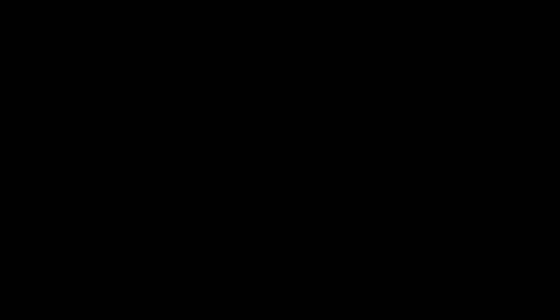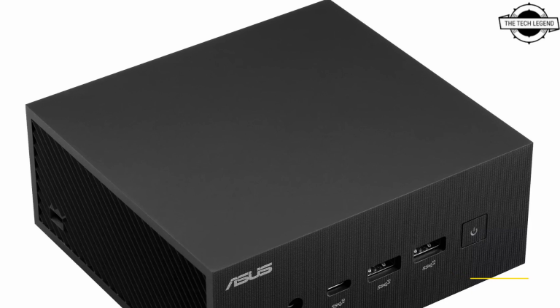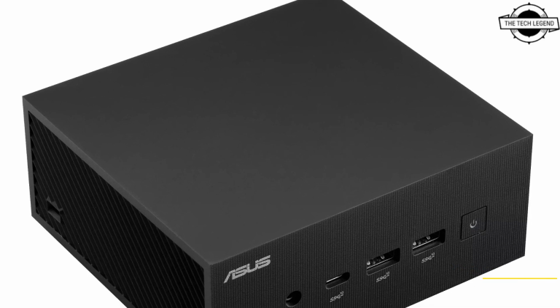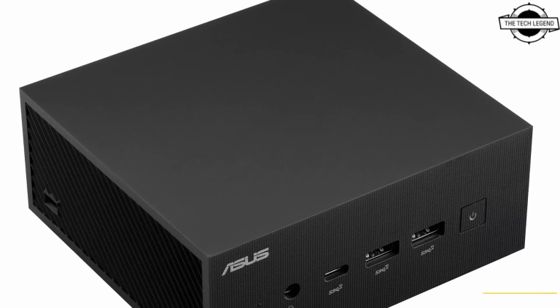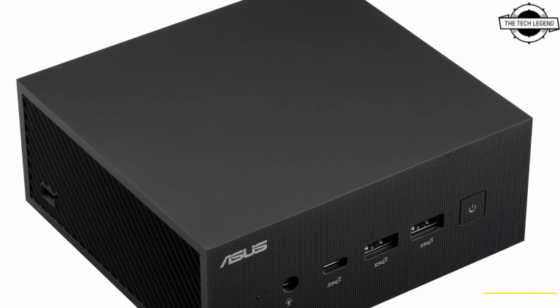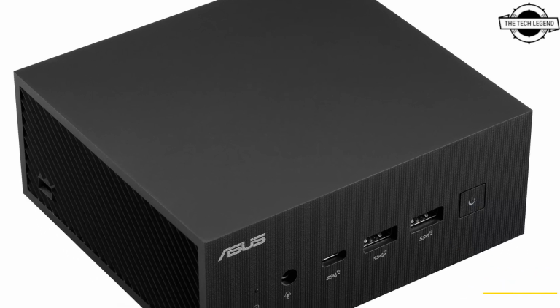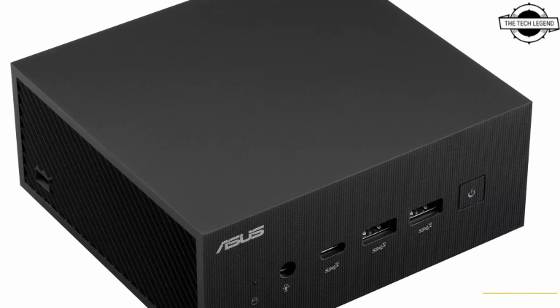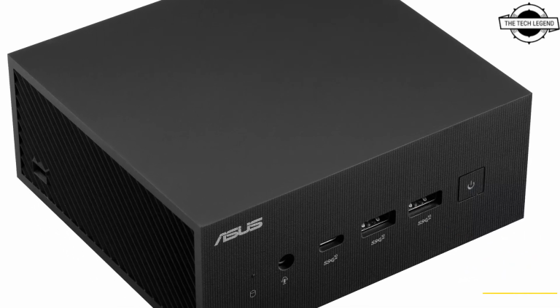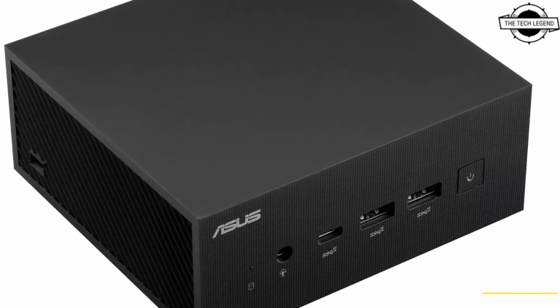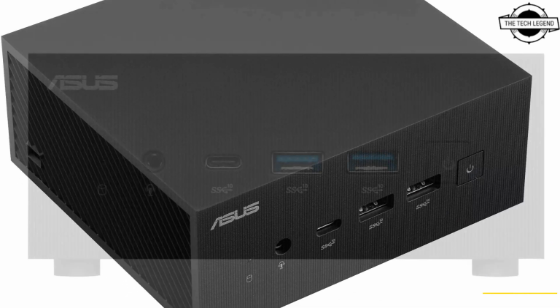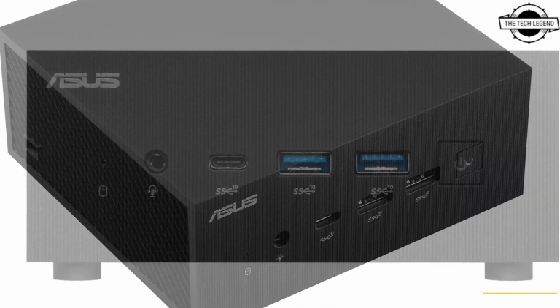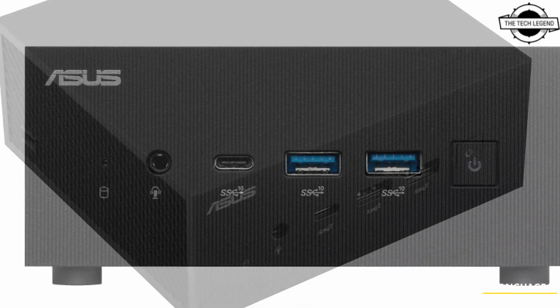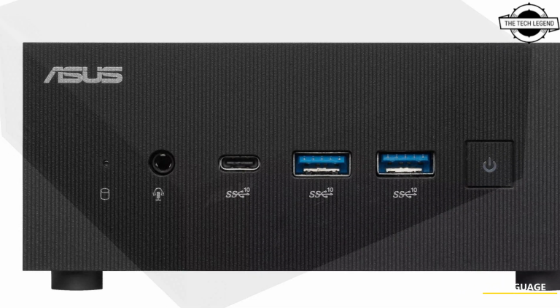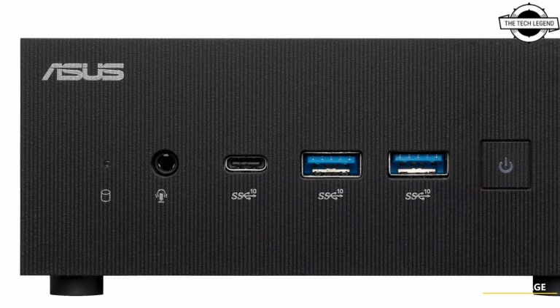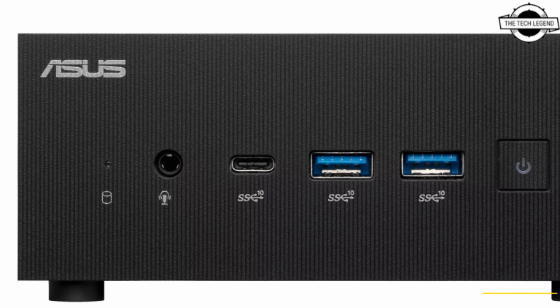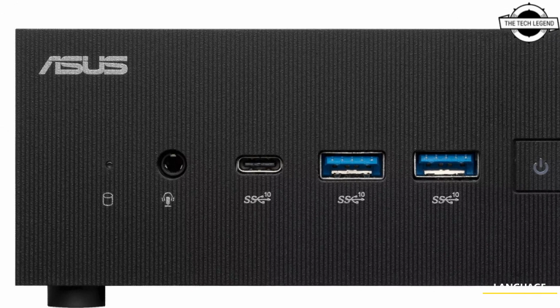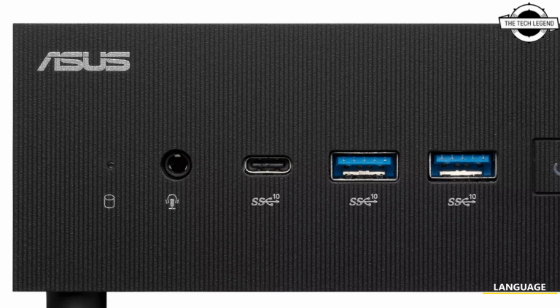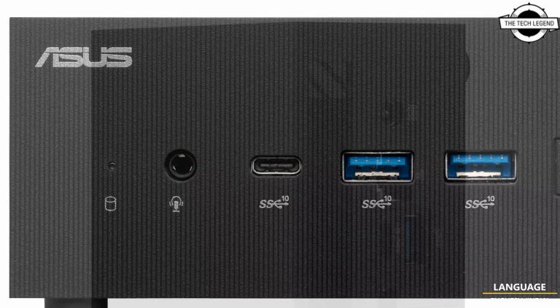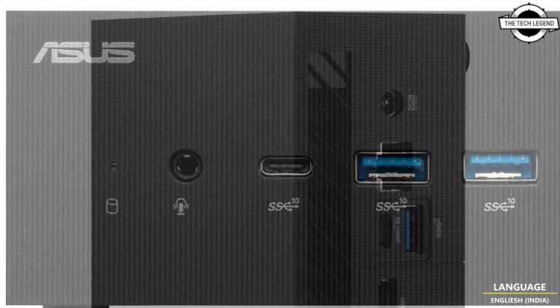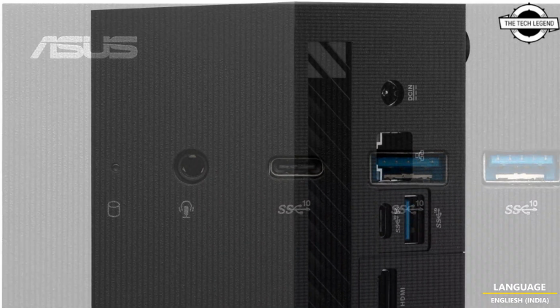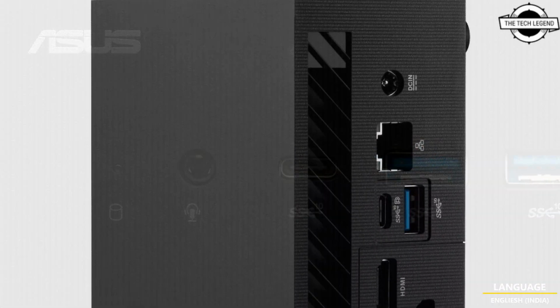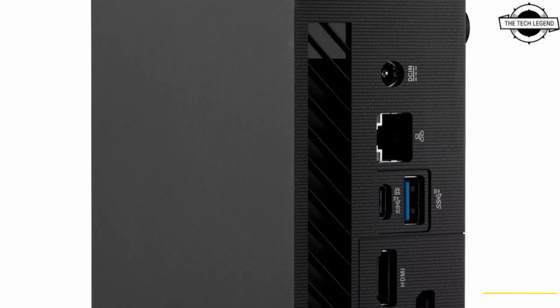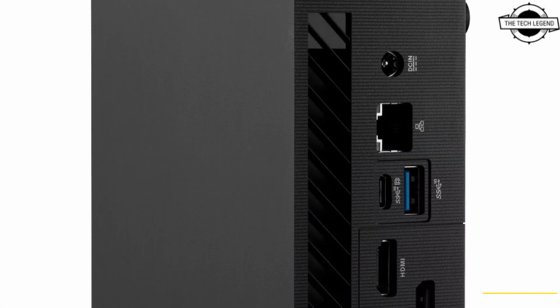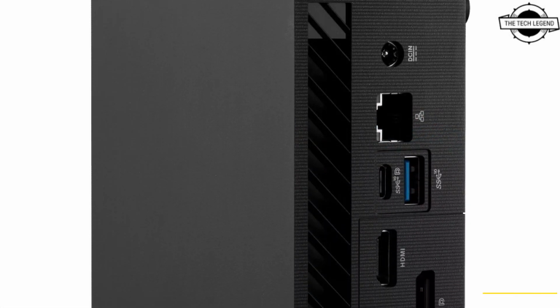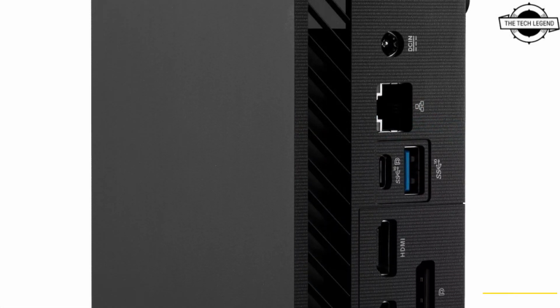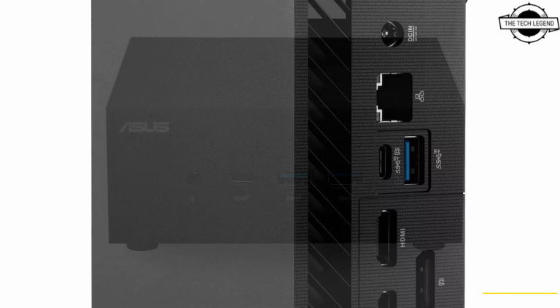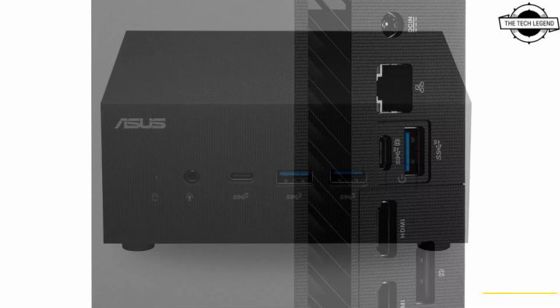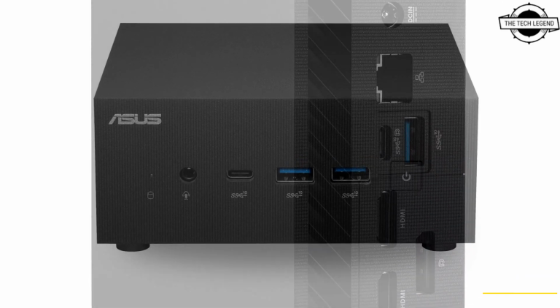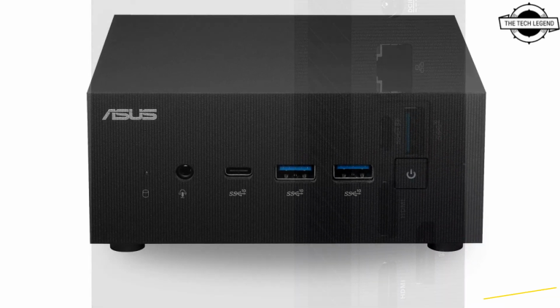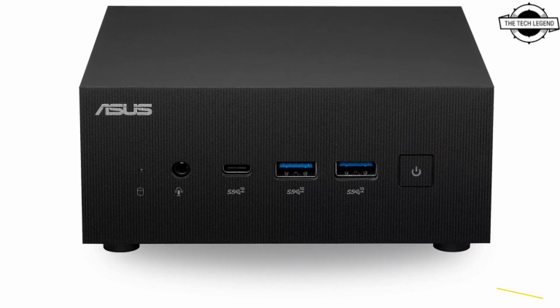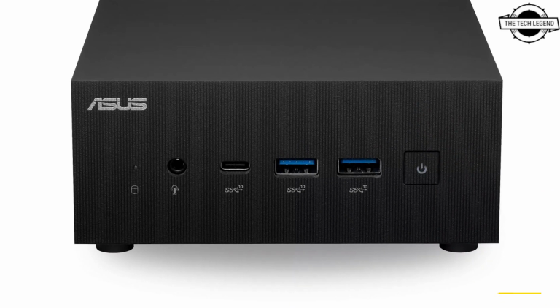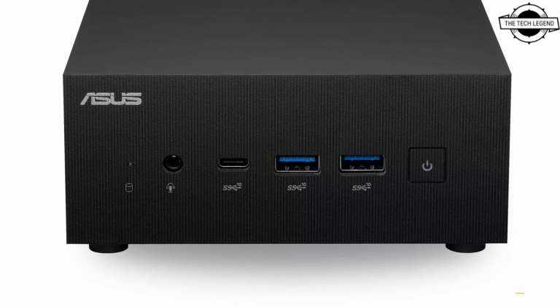Welcome to the Tech Listen channel. Today I will talk about the ASUS ExpertCenter PN64-E1 mini PC. ASUS introduced the ExpertCenter PN64 mini PC, powered by a 13th generation Intel Core processor.